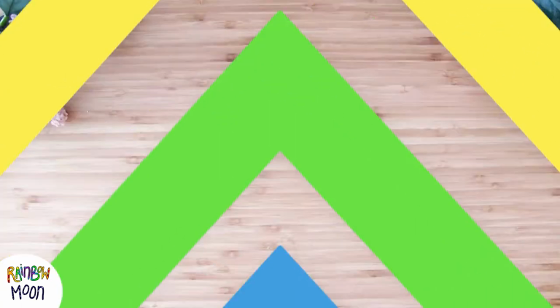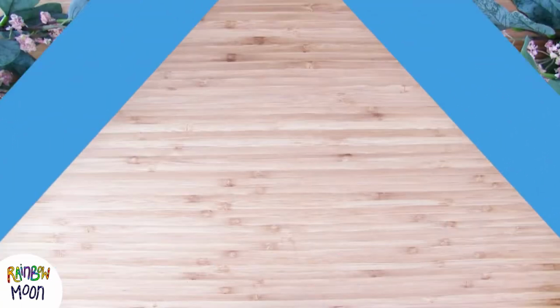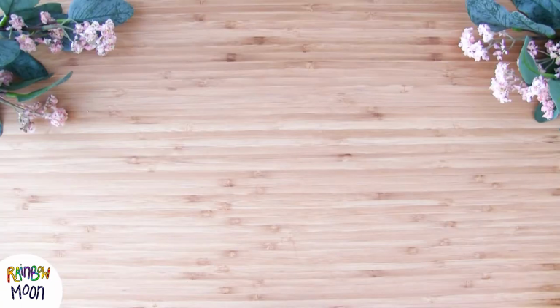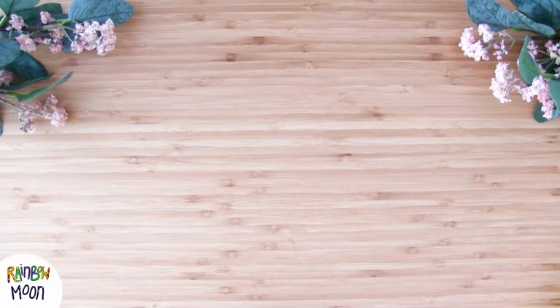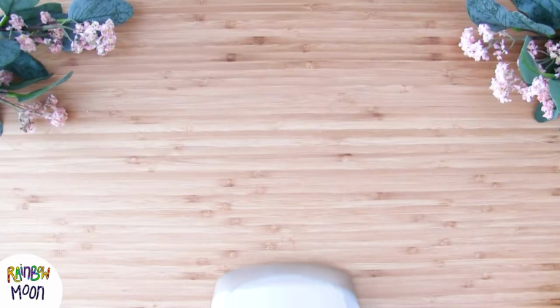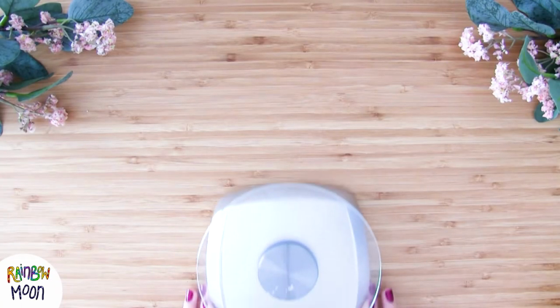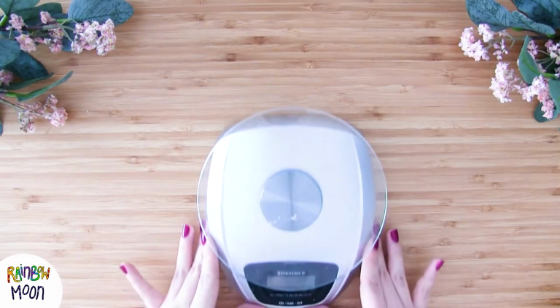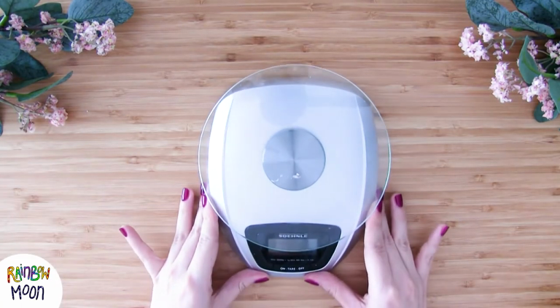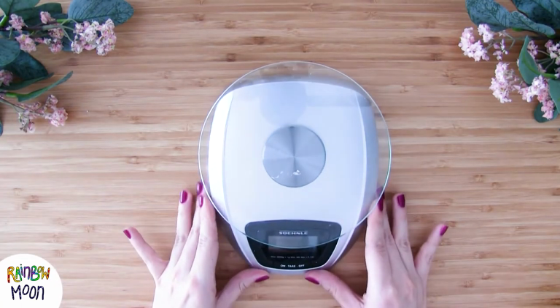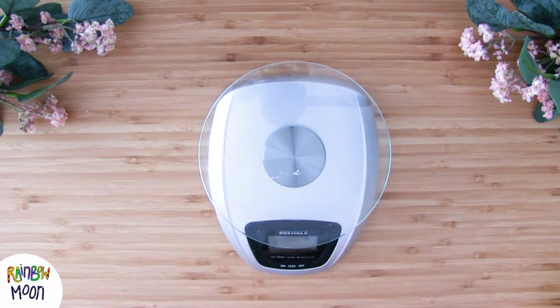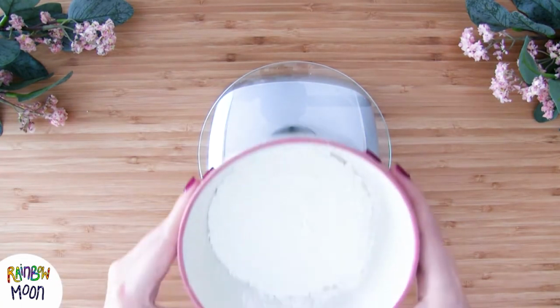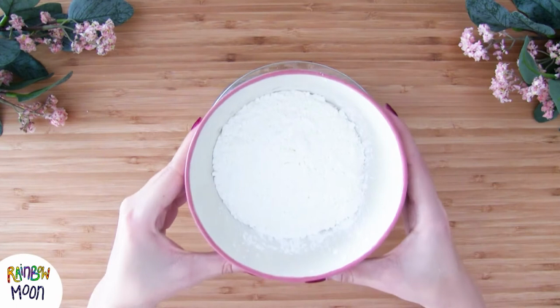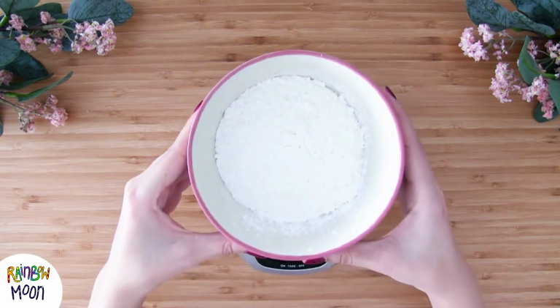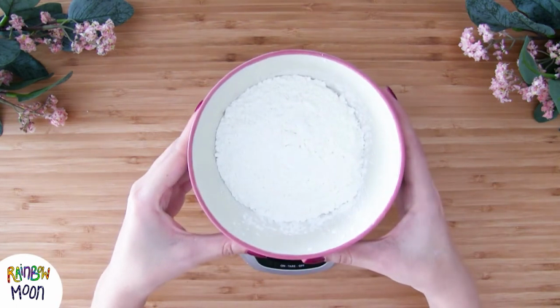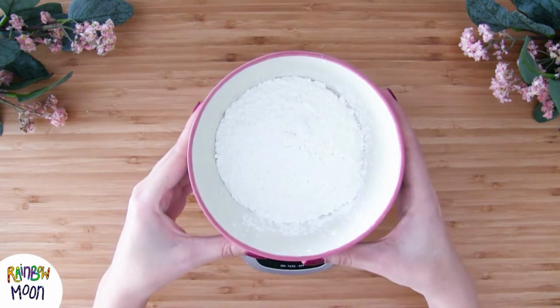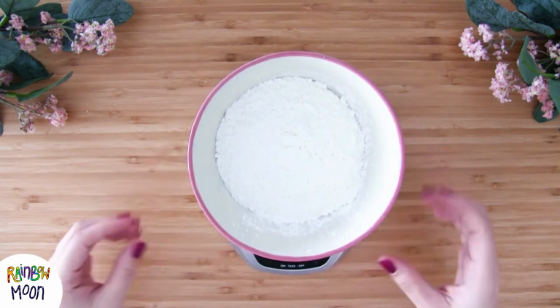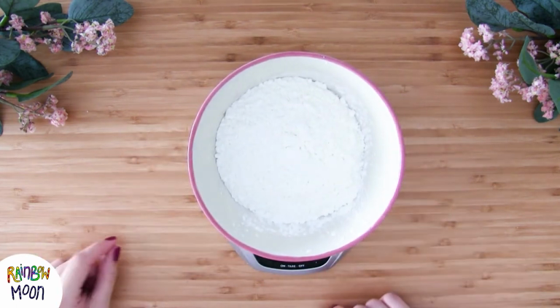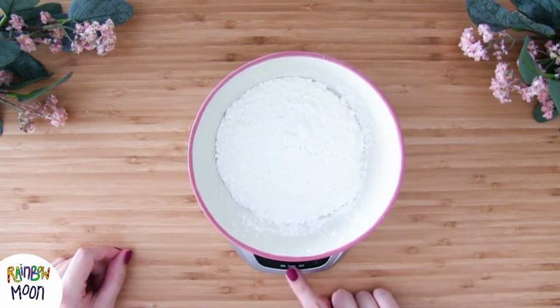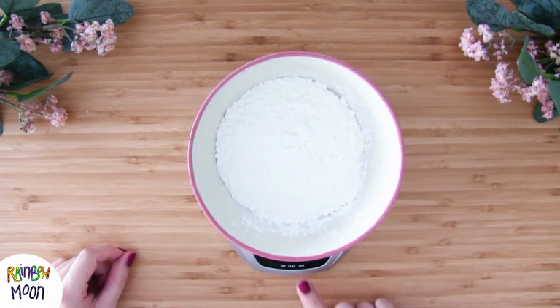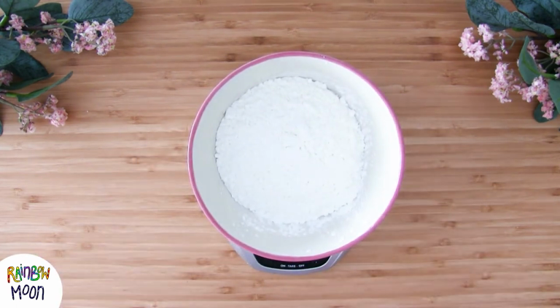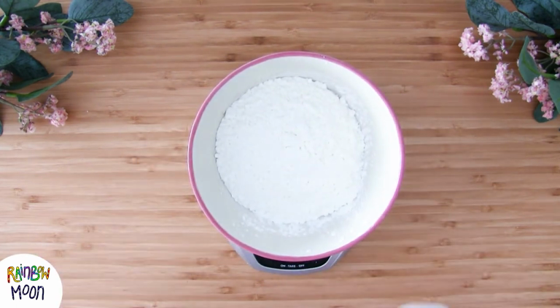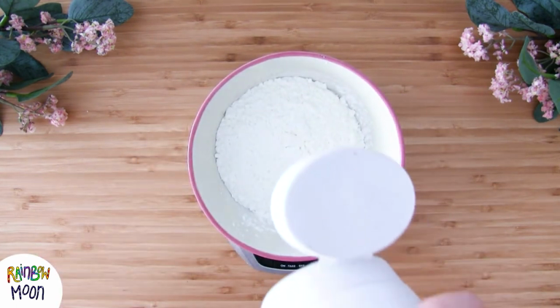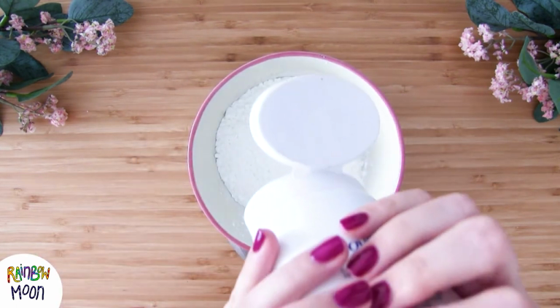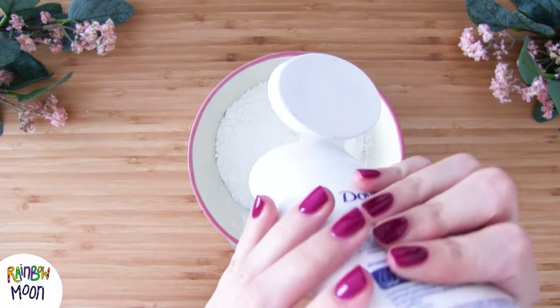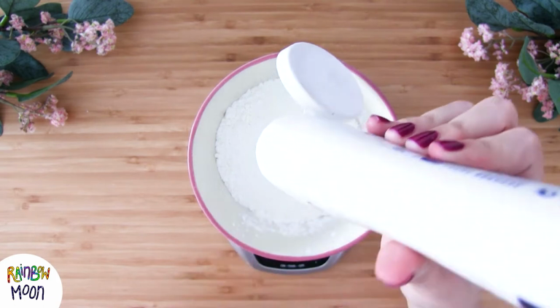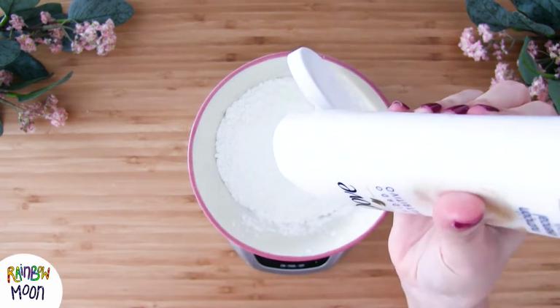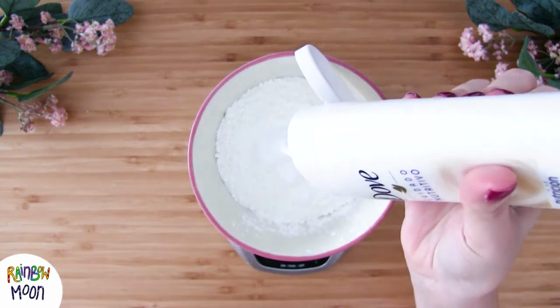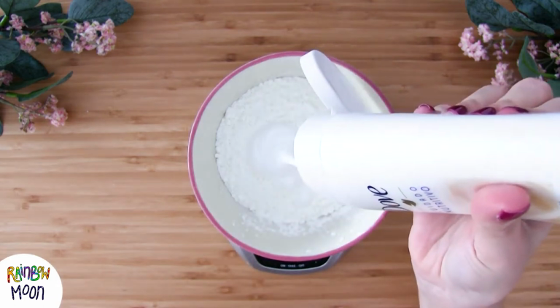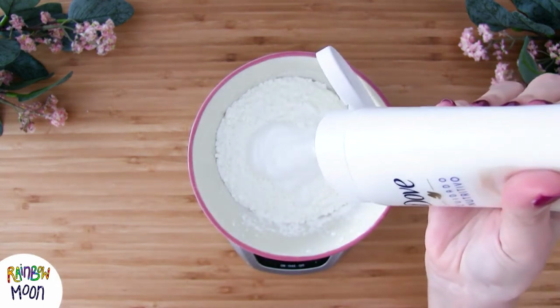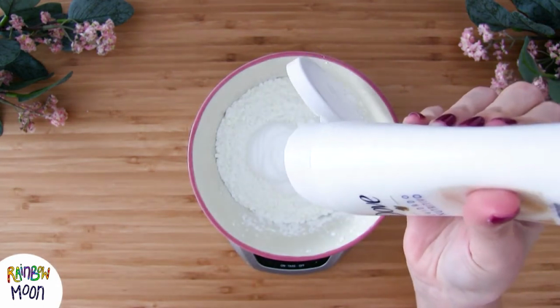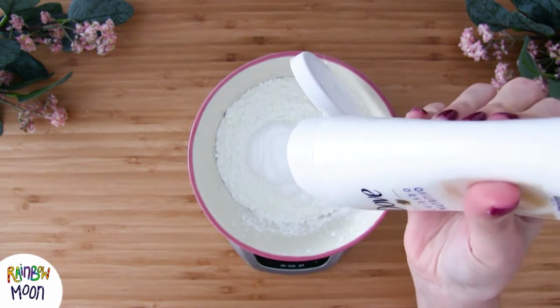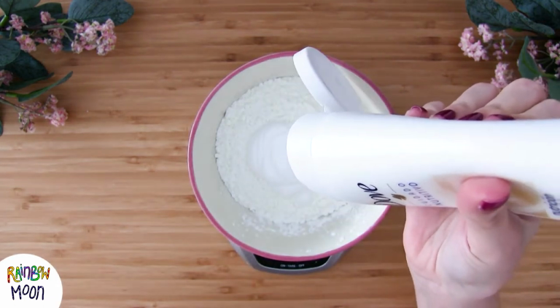For the measurements, what we're going to do is put half the amount of cream as flour. So I'm weighing the flour, which in my case is 1 cup, and now I'm going to put half a cup of cream.